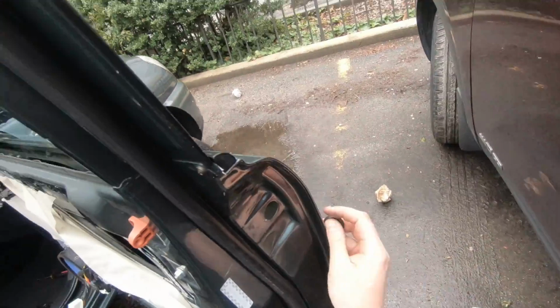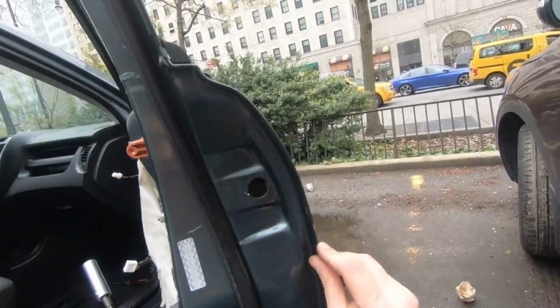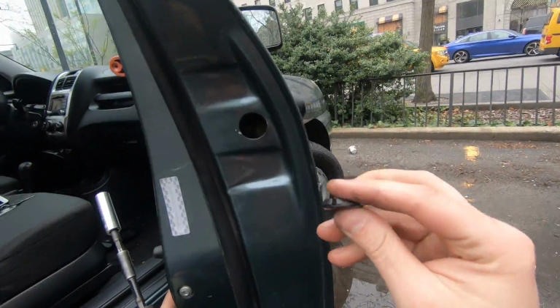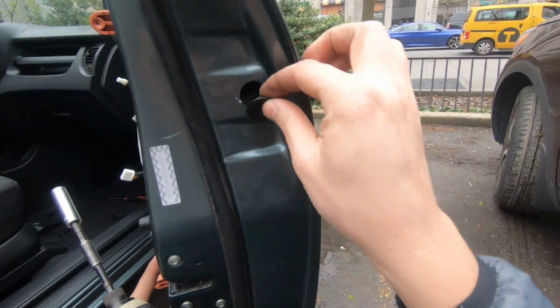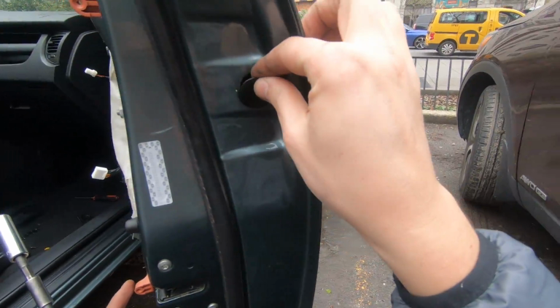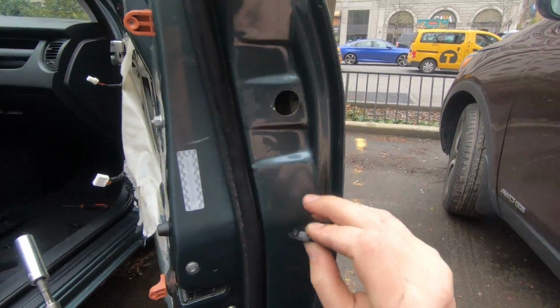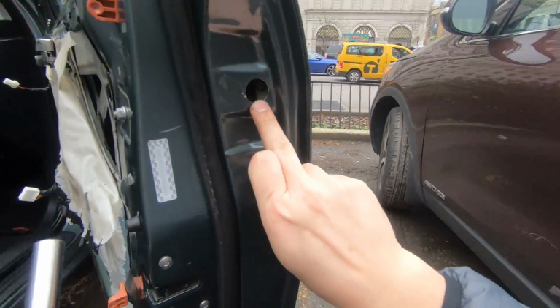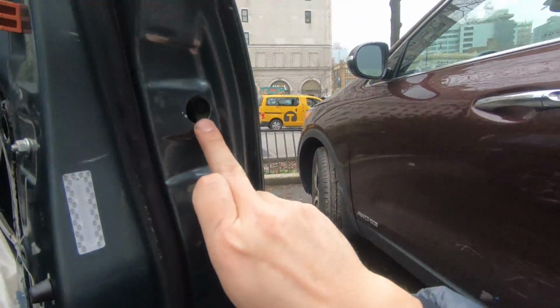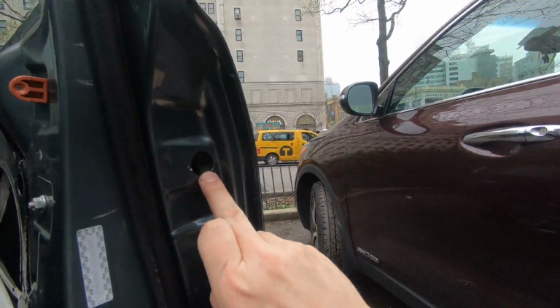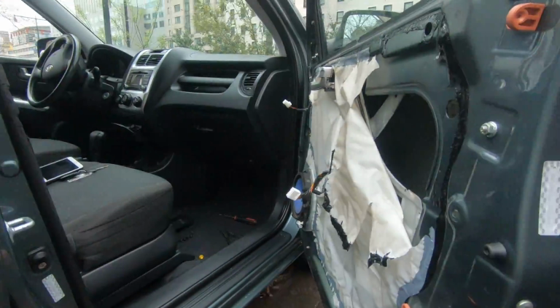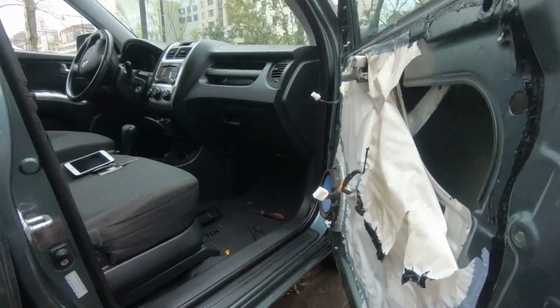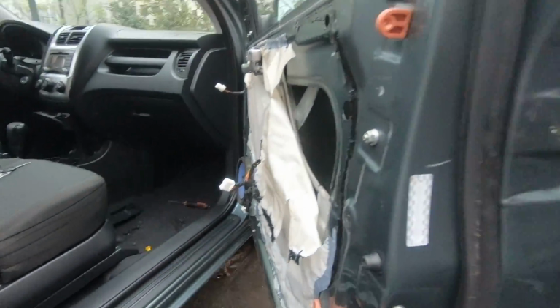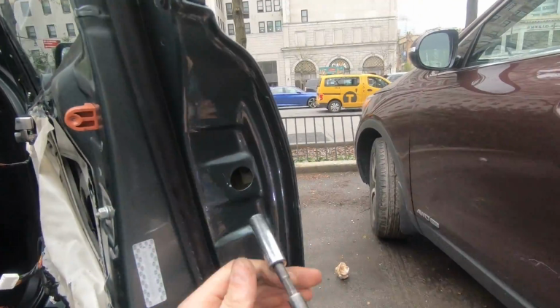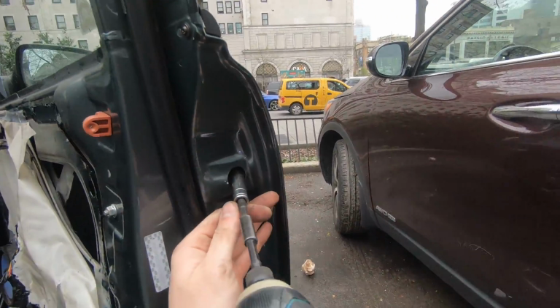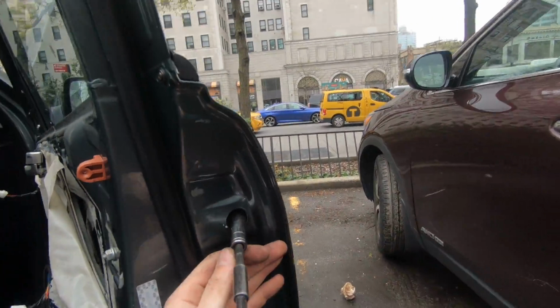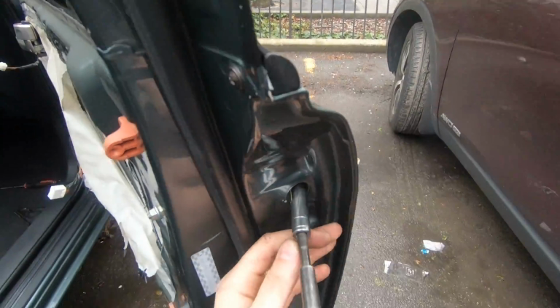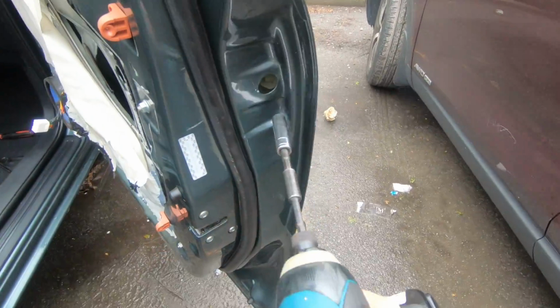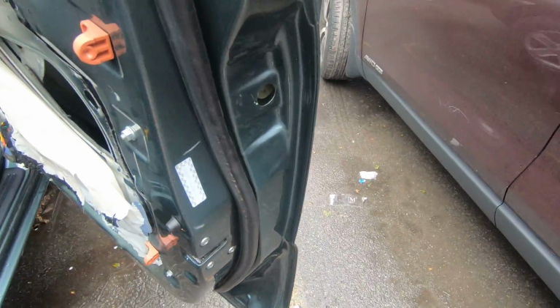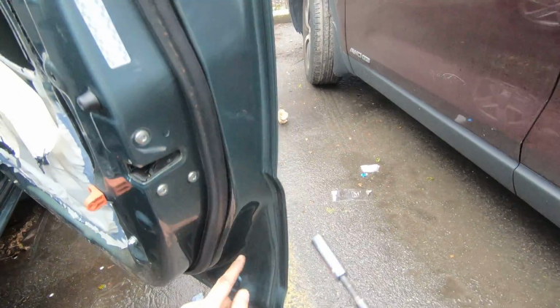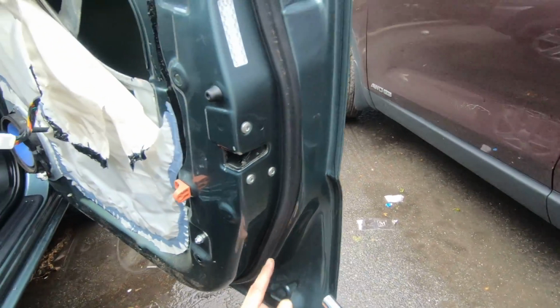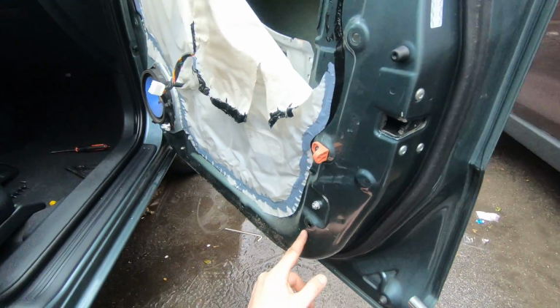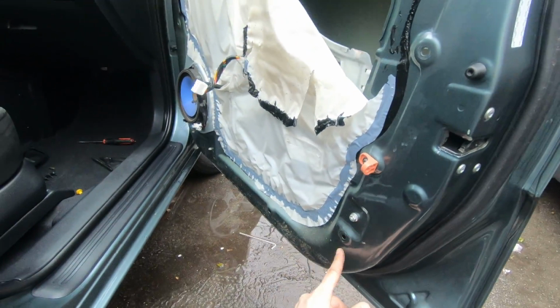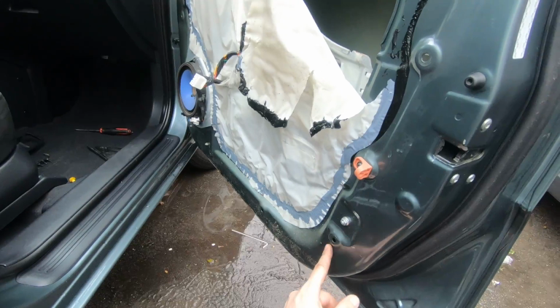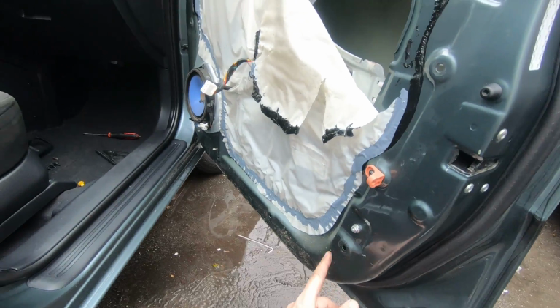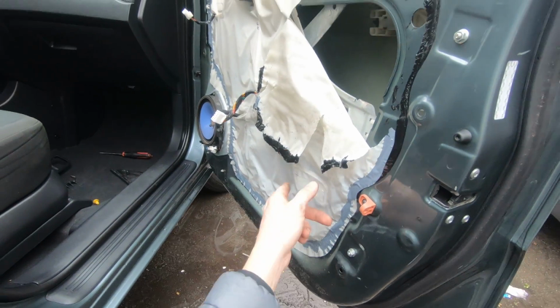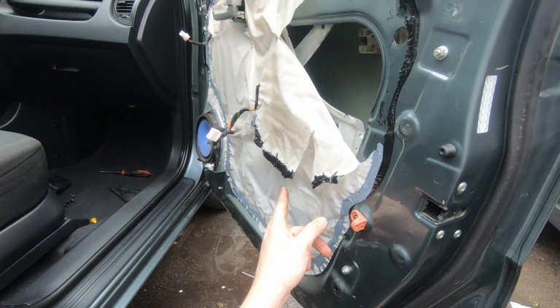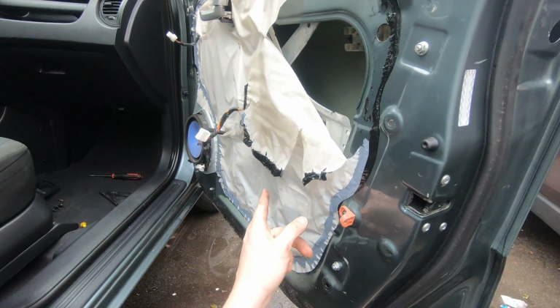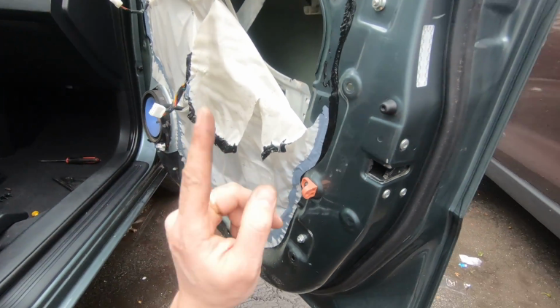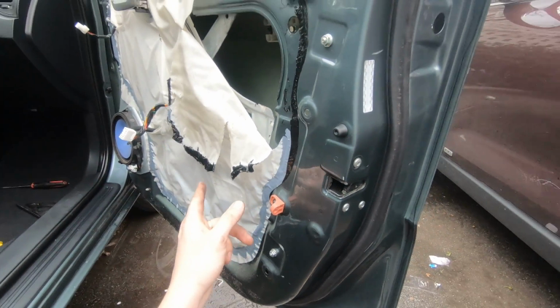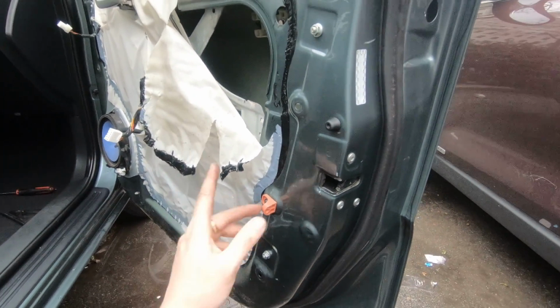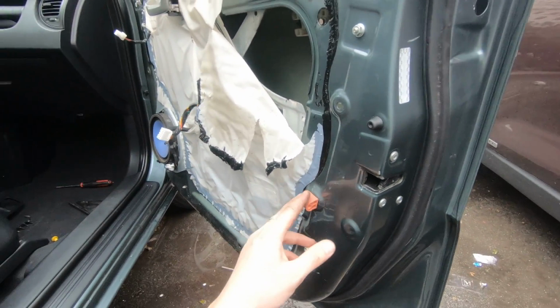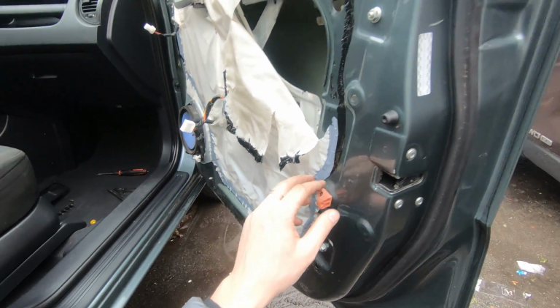Remove the plastic cover on the side of your door, just right here, and you're going to see a 10 millimeter bolt over there. Very gently remove it — don't drop it inside your door, because you might need to remove the door panel.